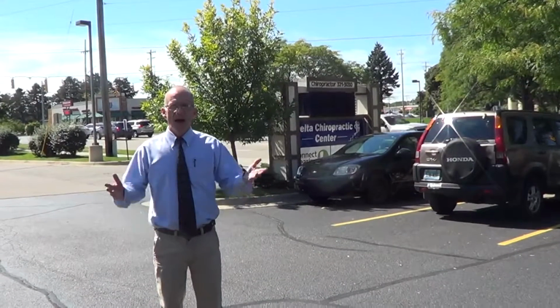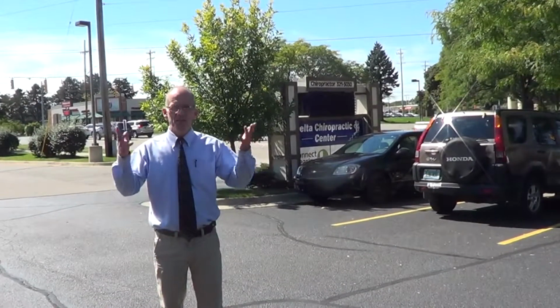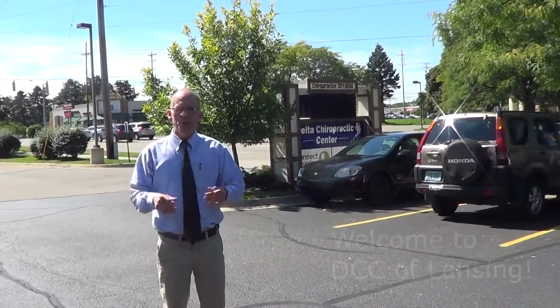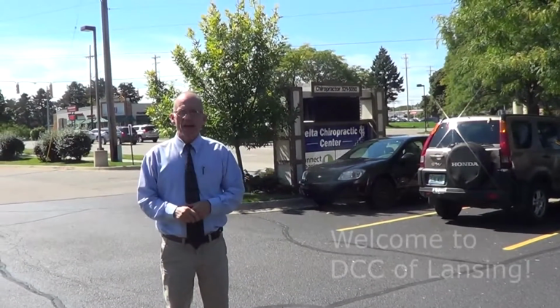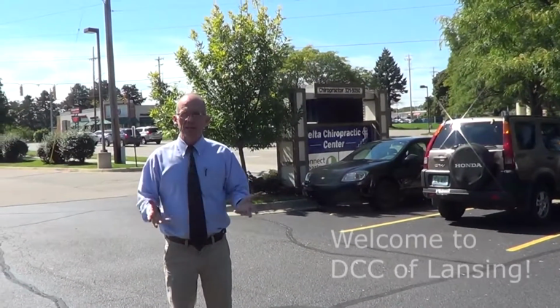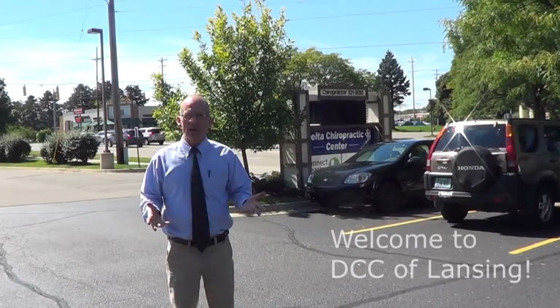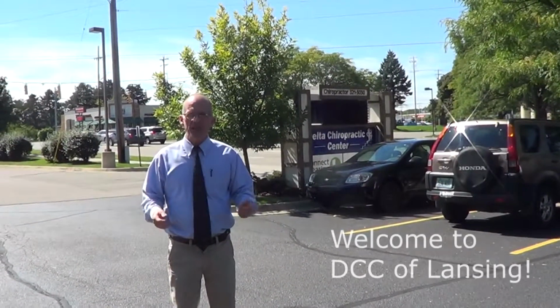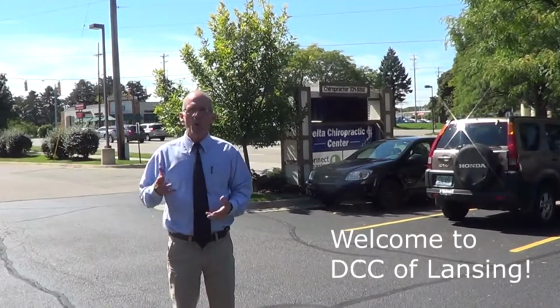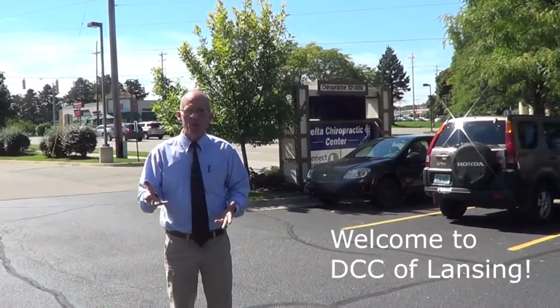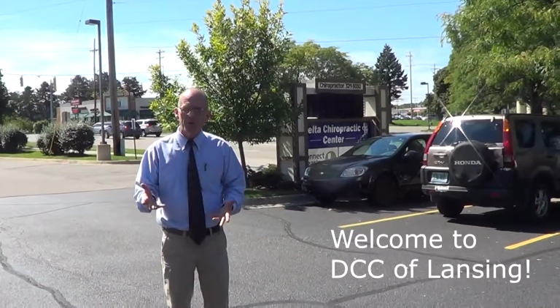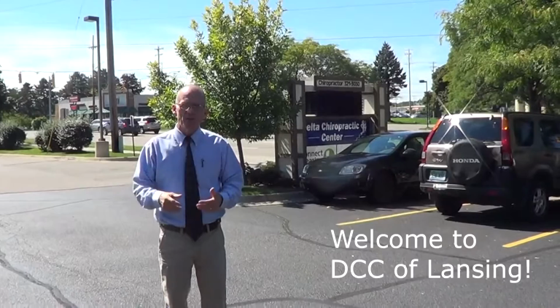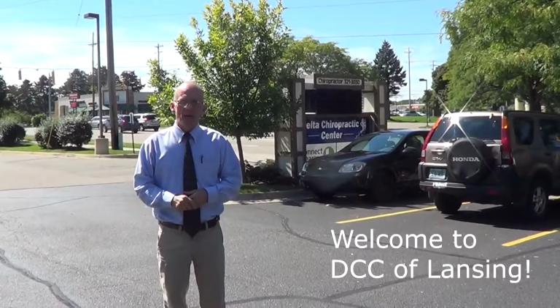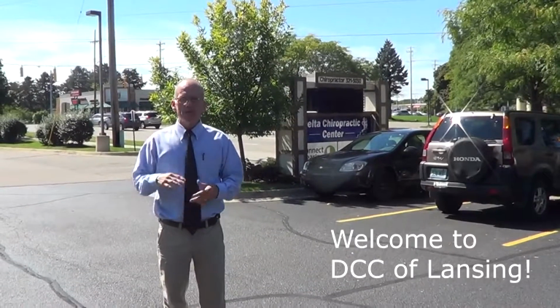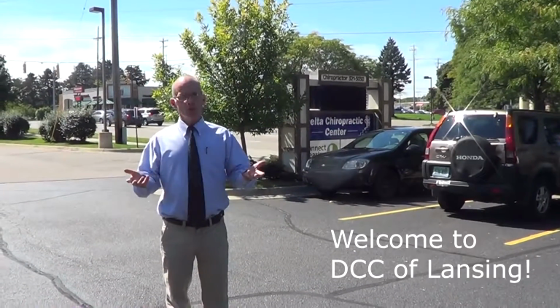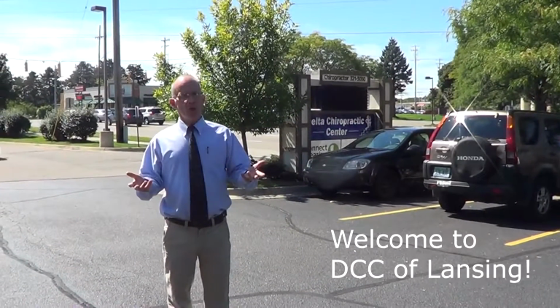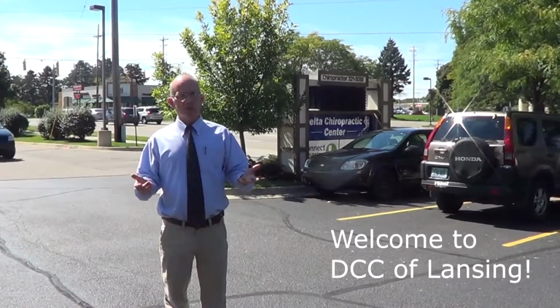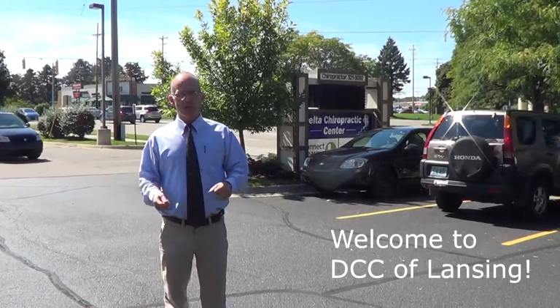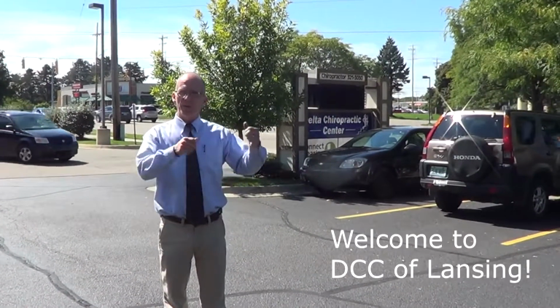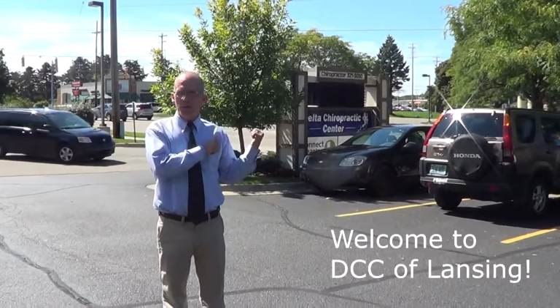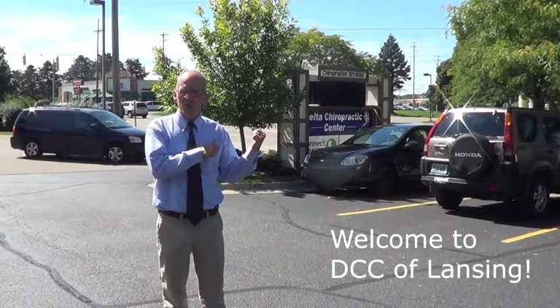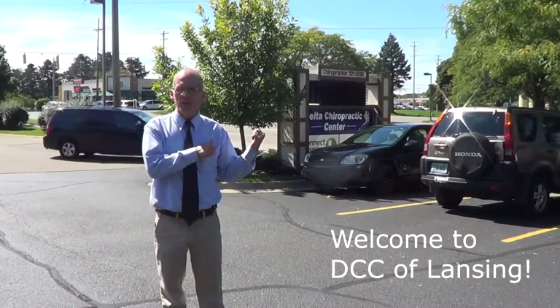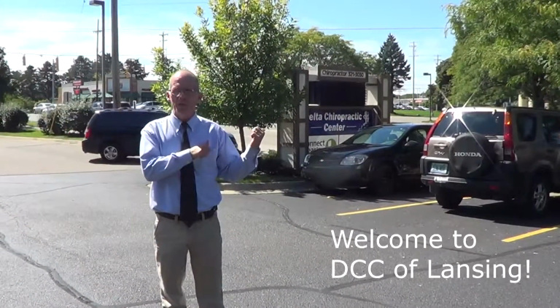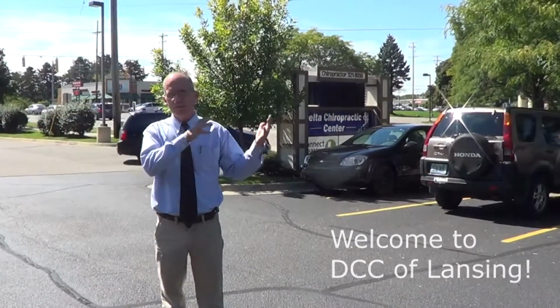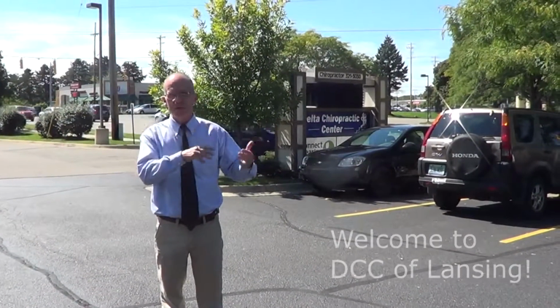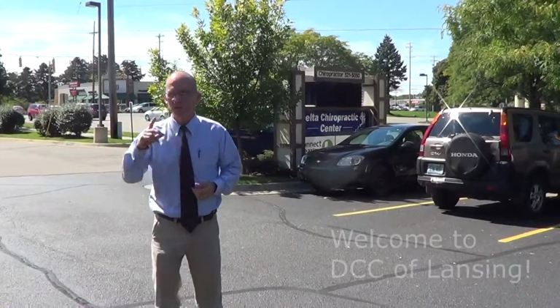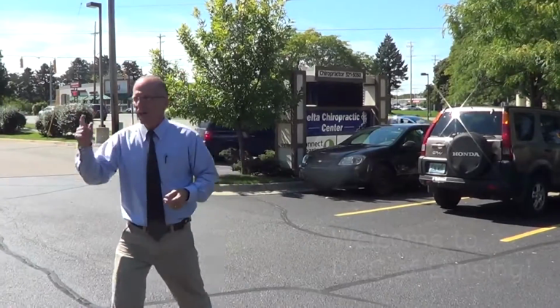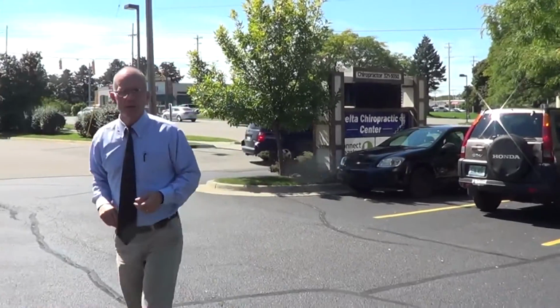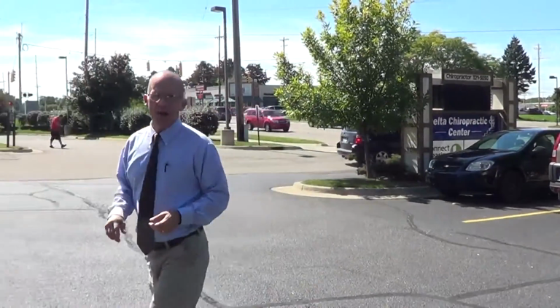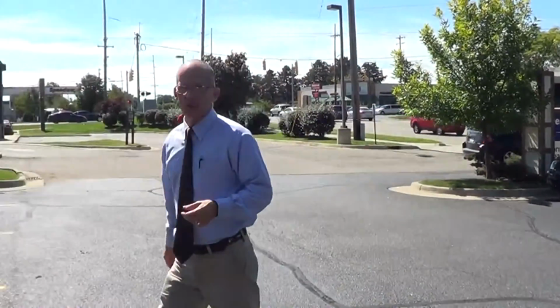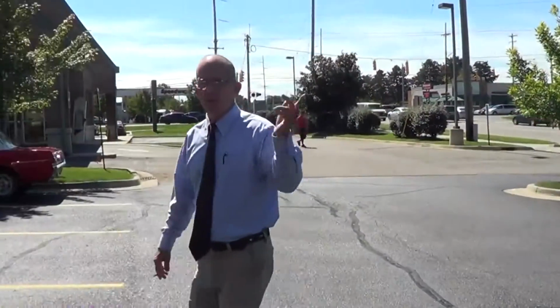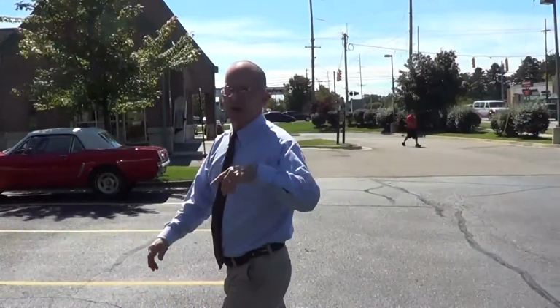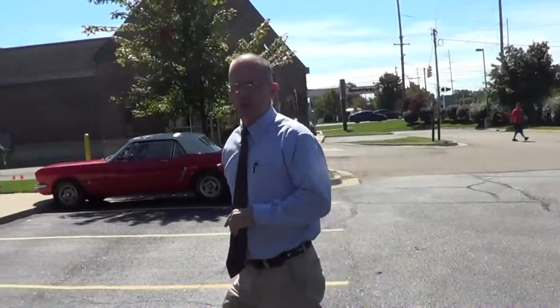Hi, this is Dr. Roost at Delta Chiropractic Center. I want to welcome you here, and we're going to give you a little tour of the office. So we'll start with a landmark. This is what you'll see when you drive up the street to us. And over here is the office. So come on with me and I'll give you a tour.